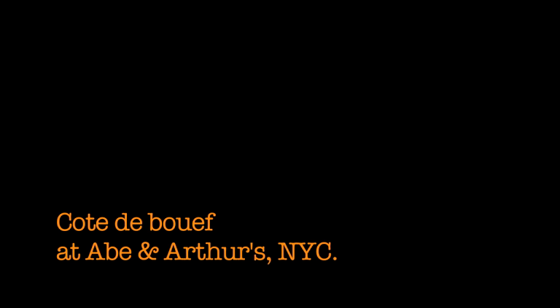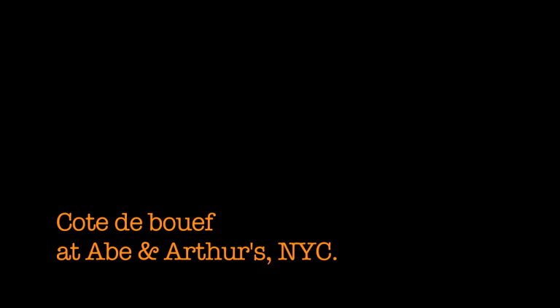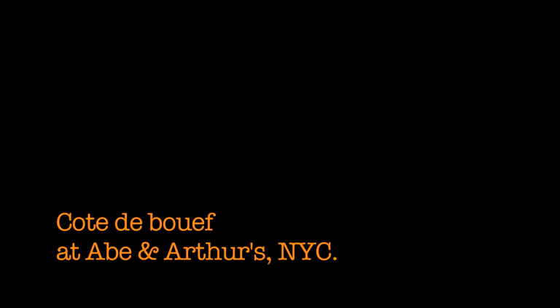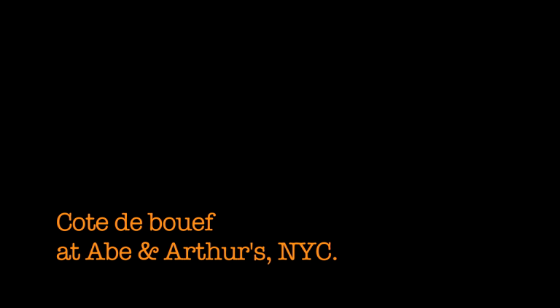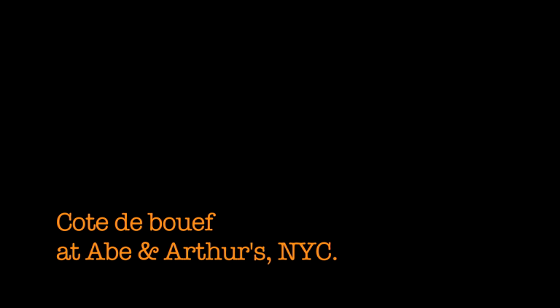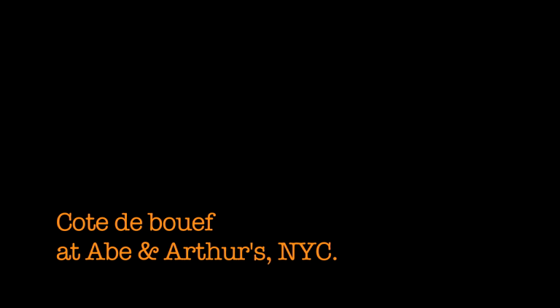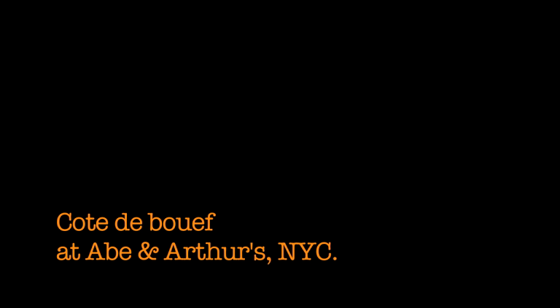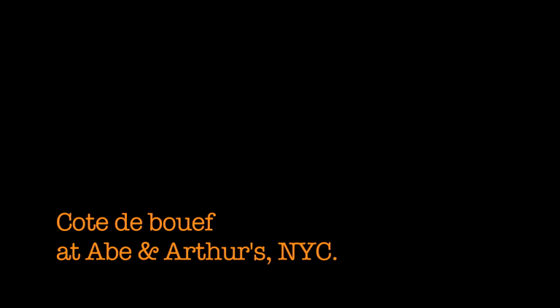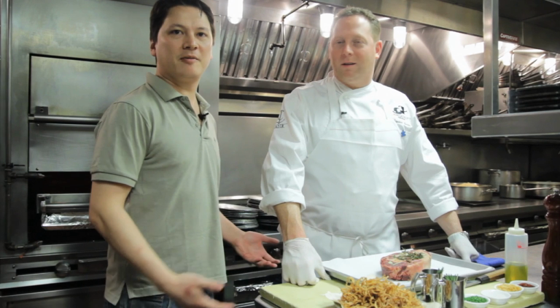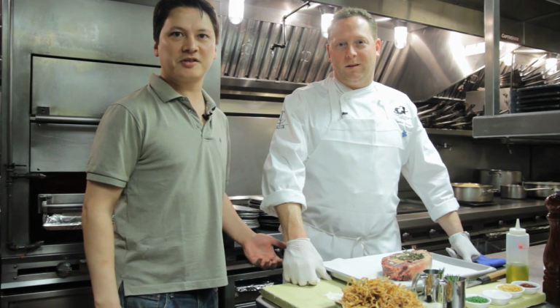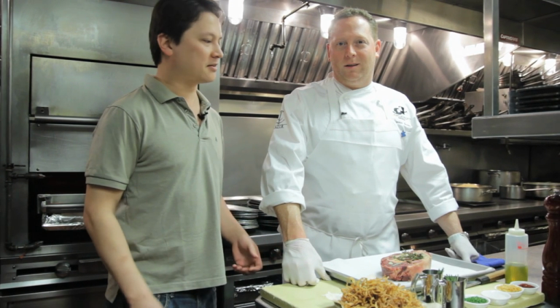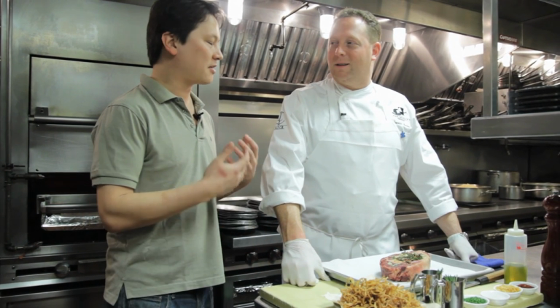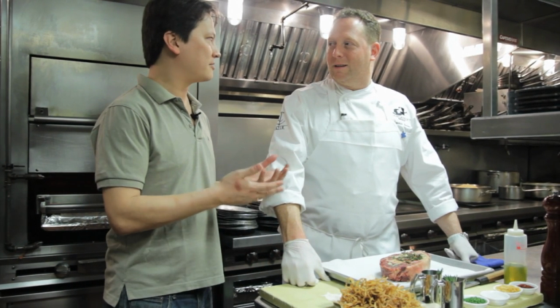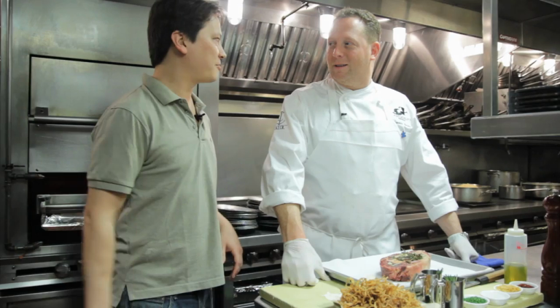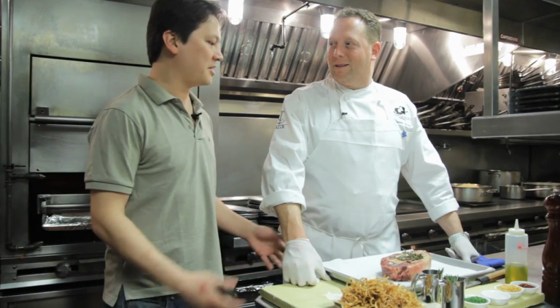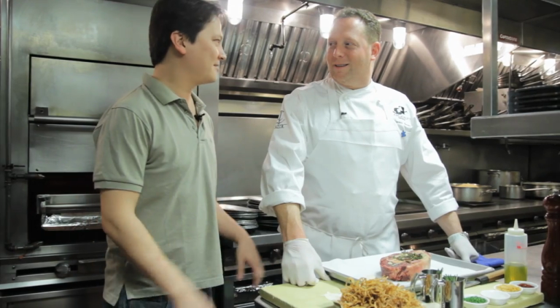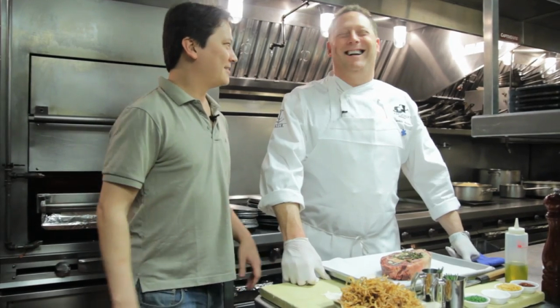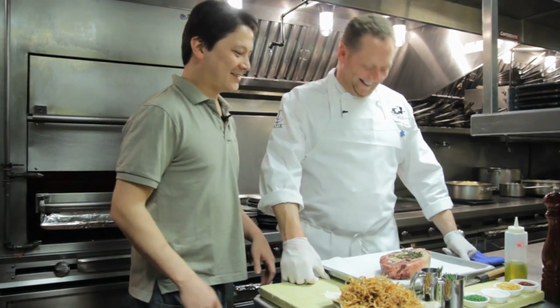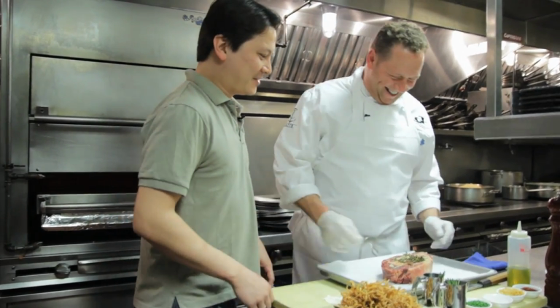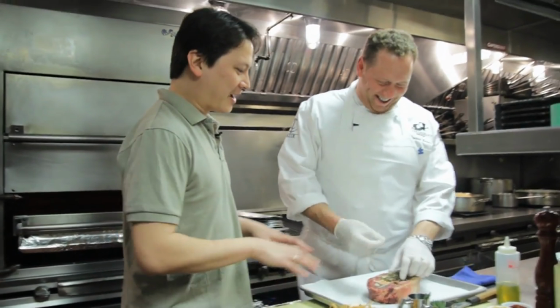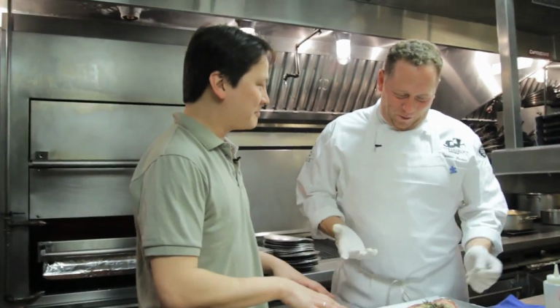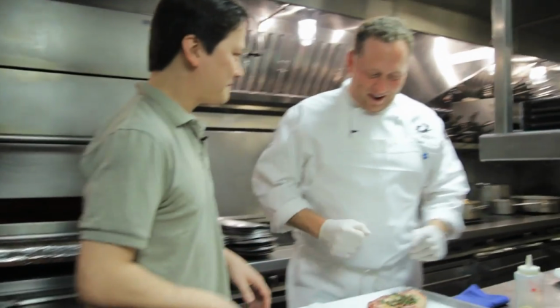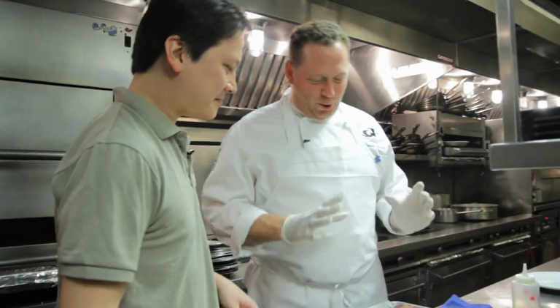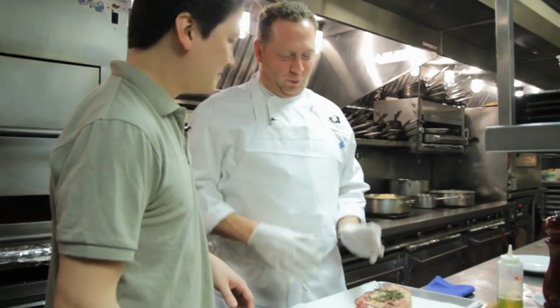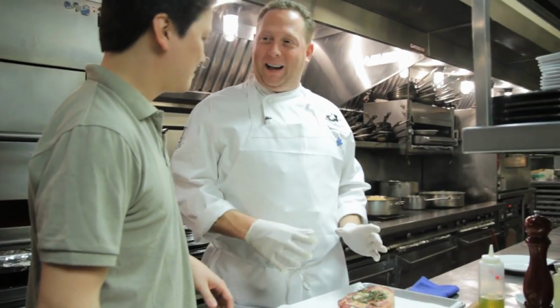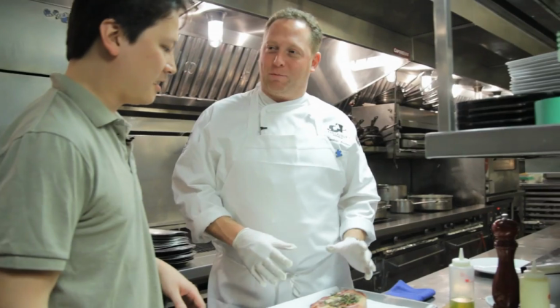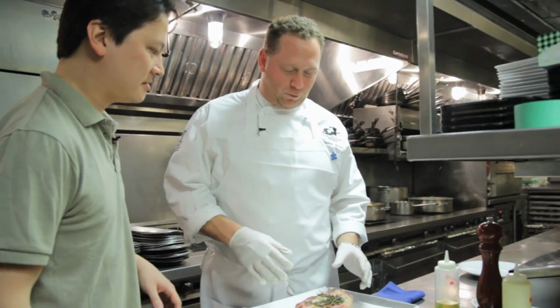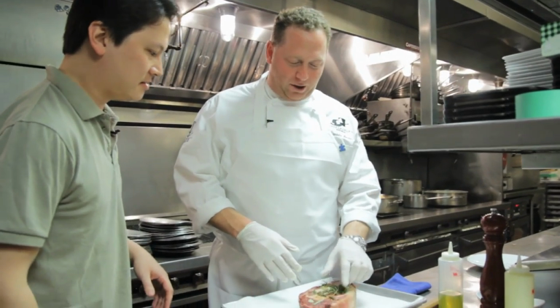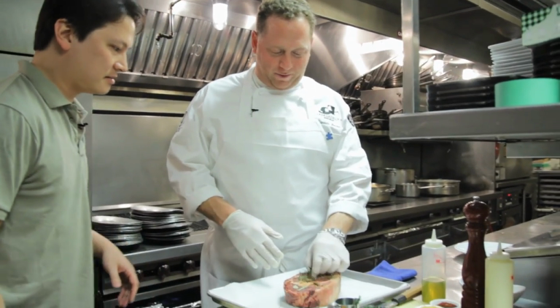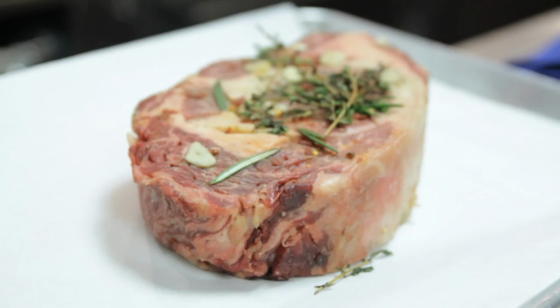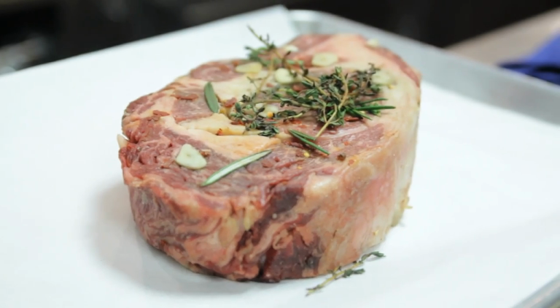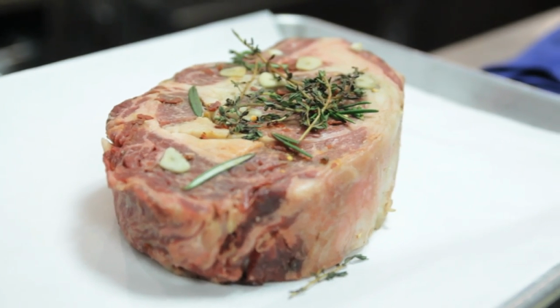I'm Kenji Lopez-Alt of Serious Eats and I'm here with Franklin Becker from Haven Arthurs. We're going to talk about Chef Becker's meat. What do we got here? We have a beautiful ribeye — it's a prime dry-aged piece of meat from Freak Stone Farms.